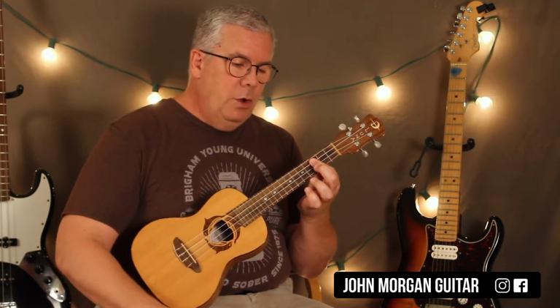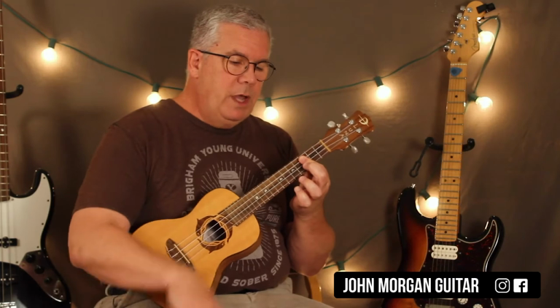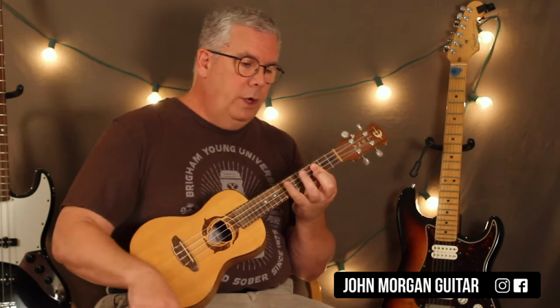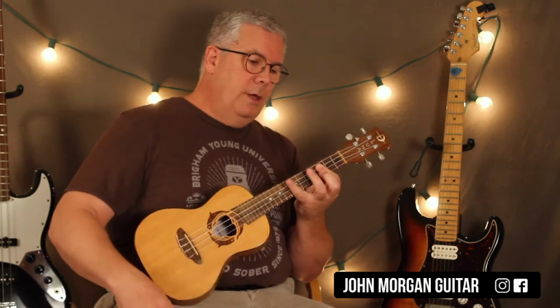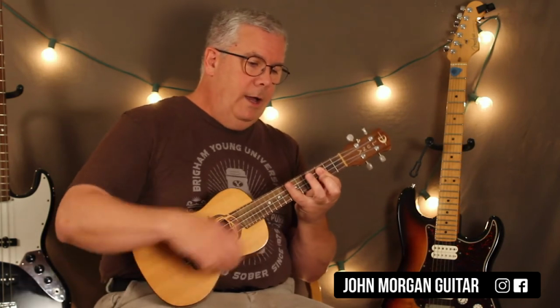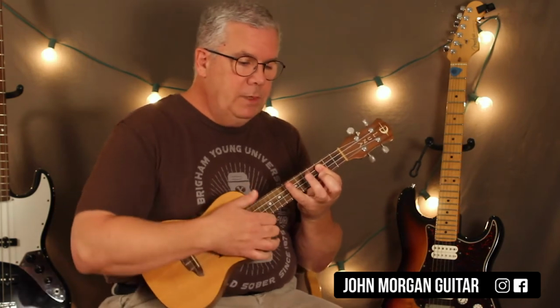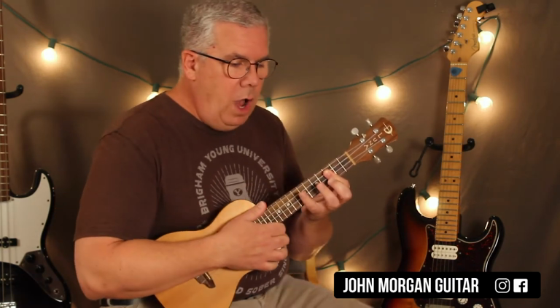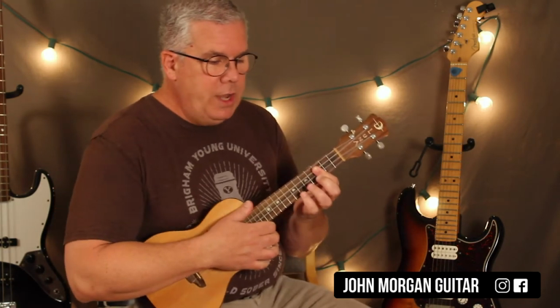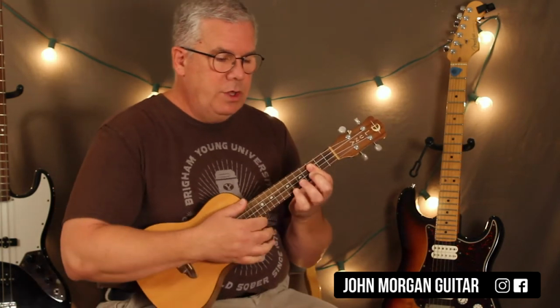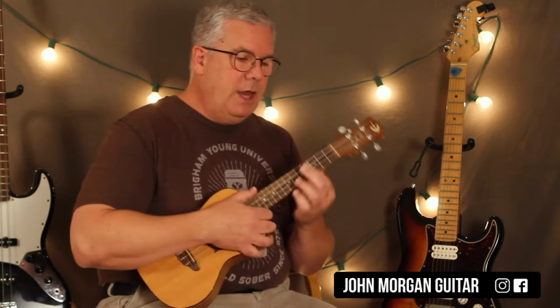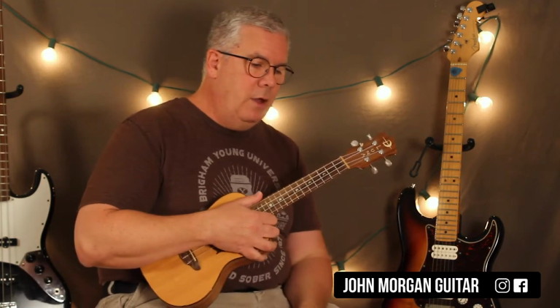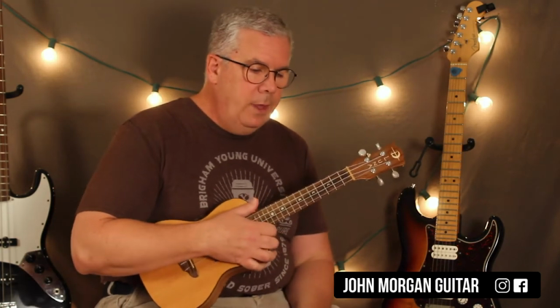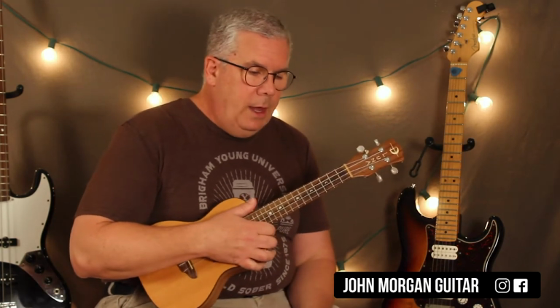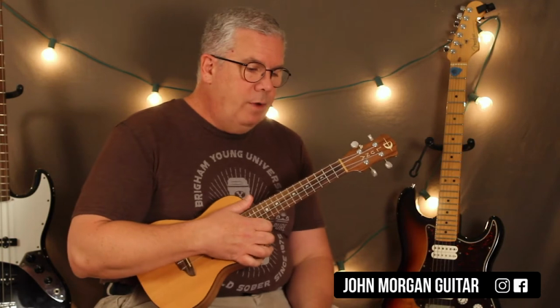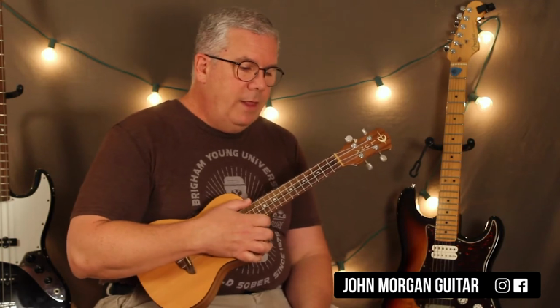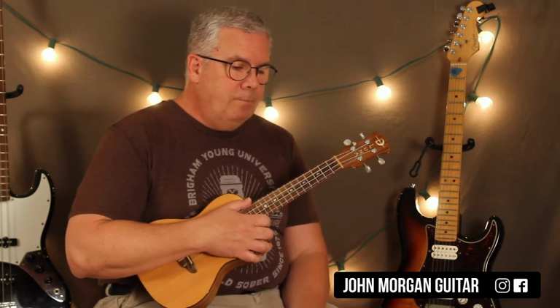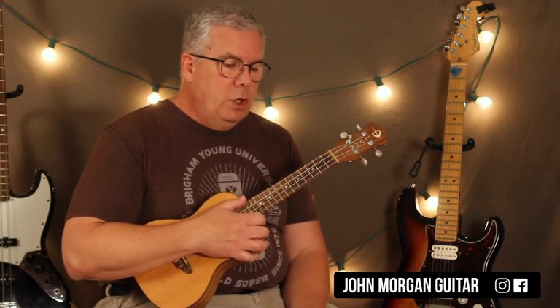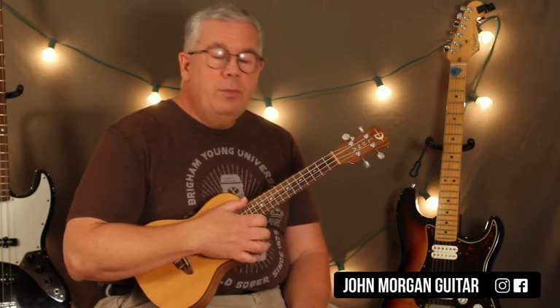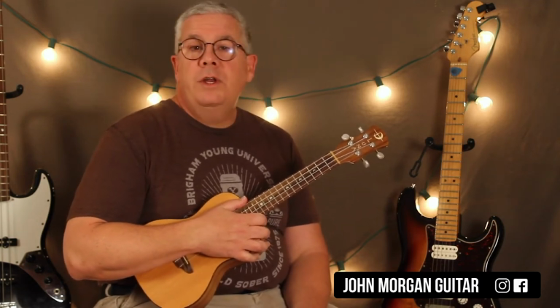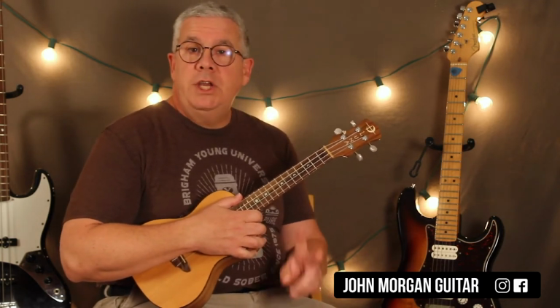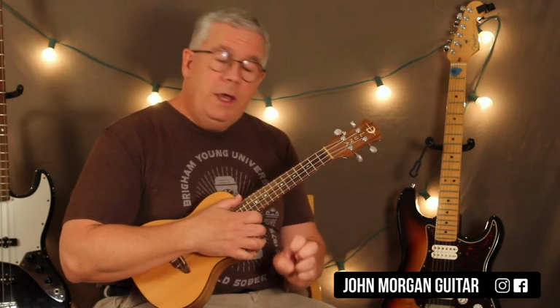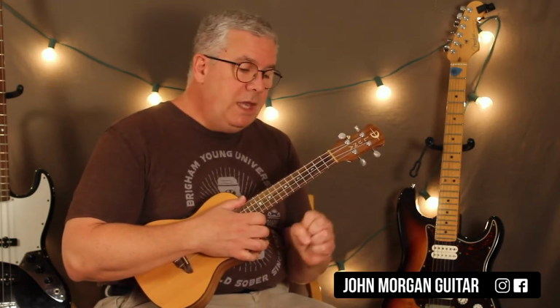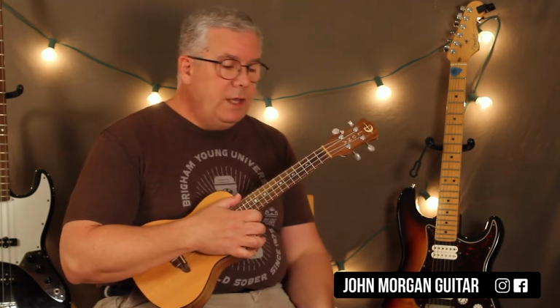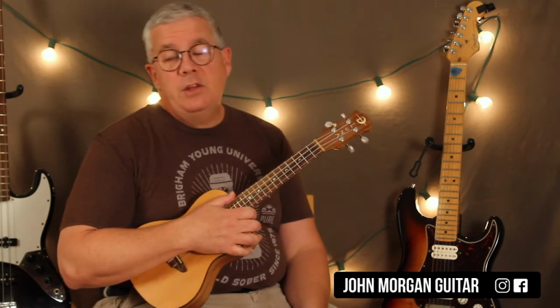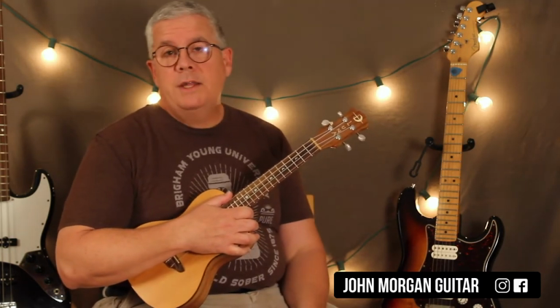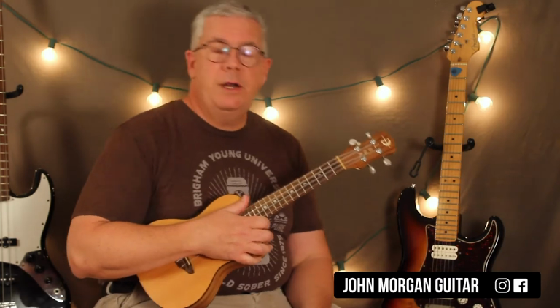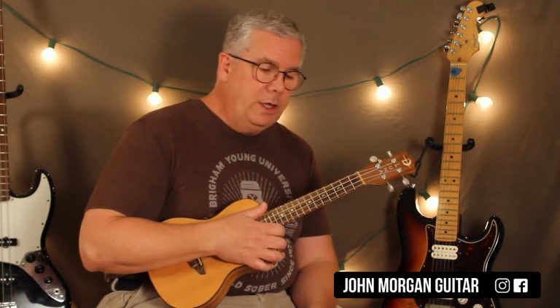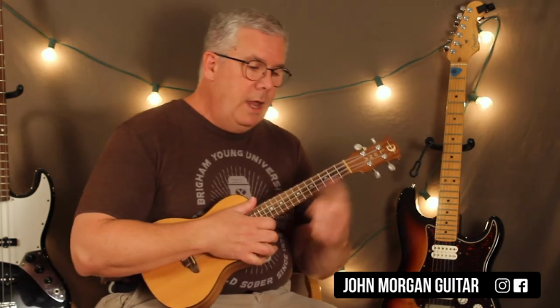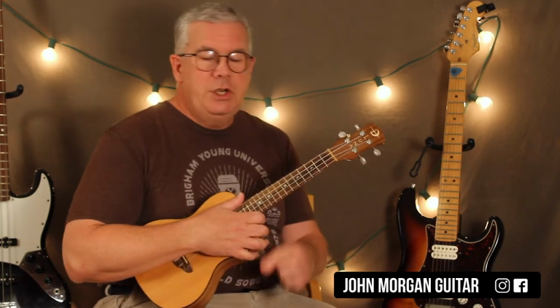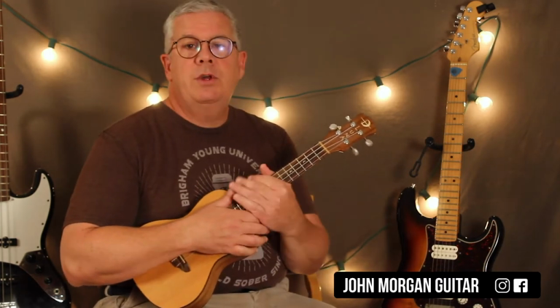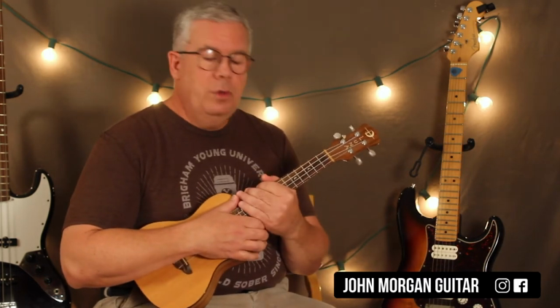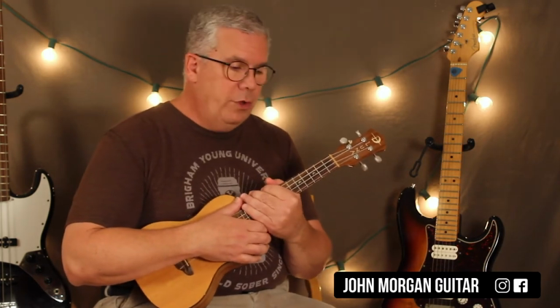Those are my chords. Later on I'll show you how to do some sus sounds, but for now that's it. So the progression is G twice, B twice, C twice, C minor twice, and it just keeps going through the whole song.